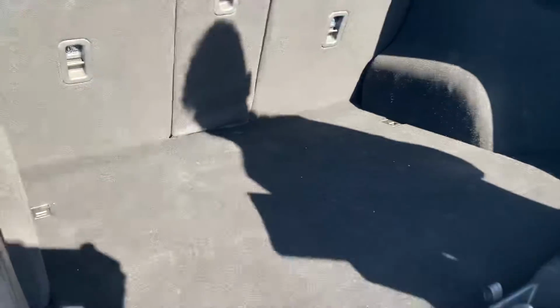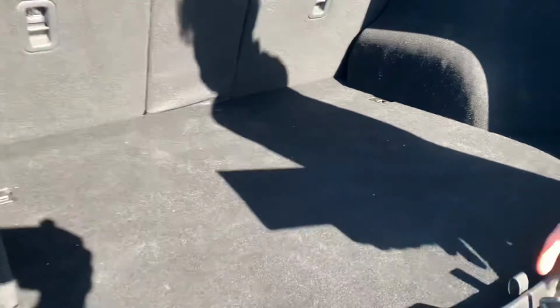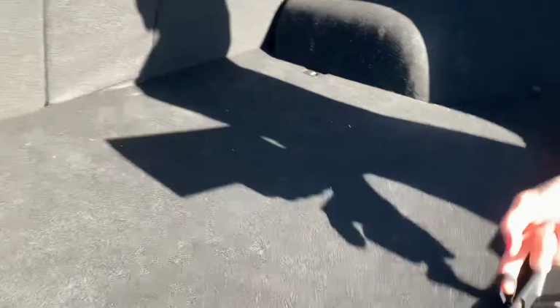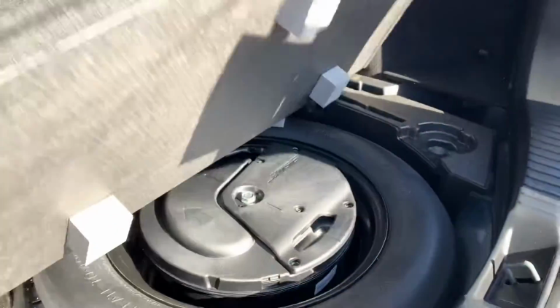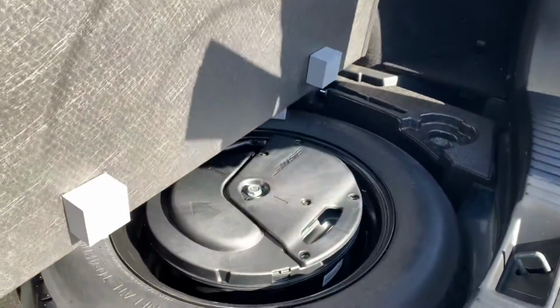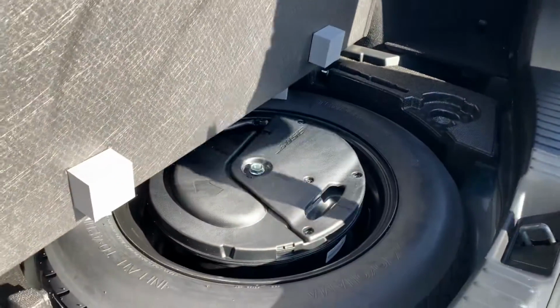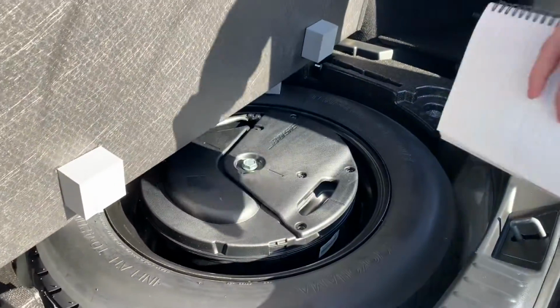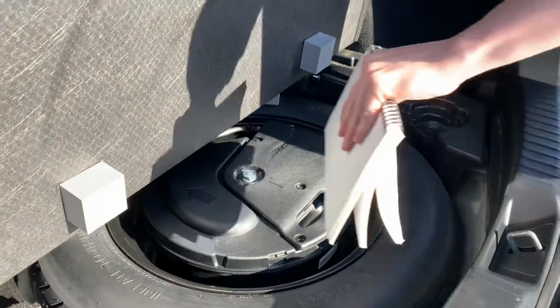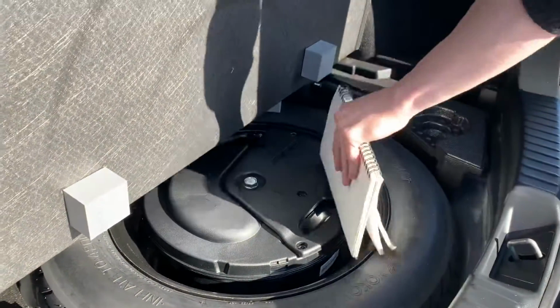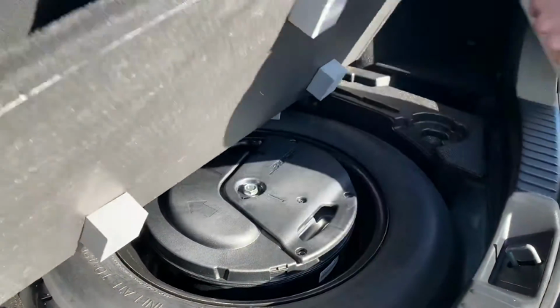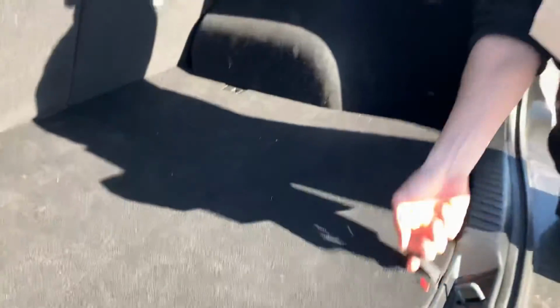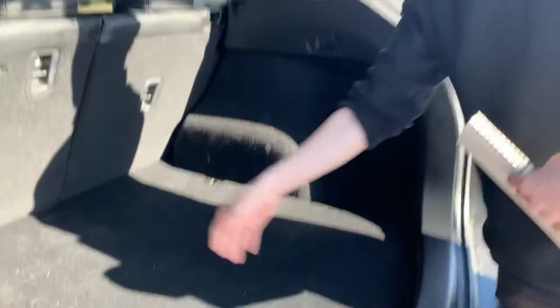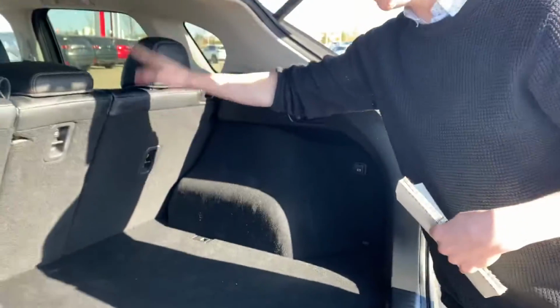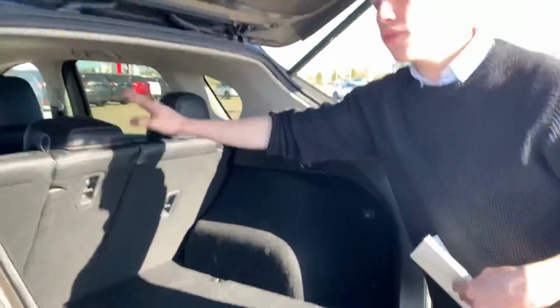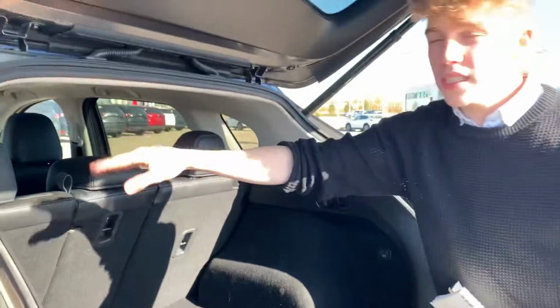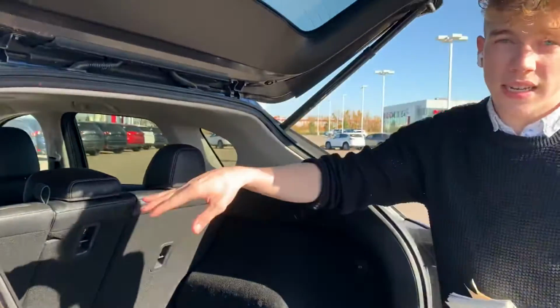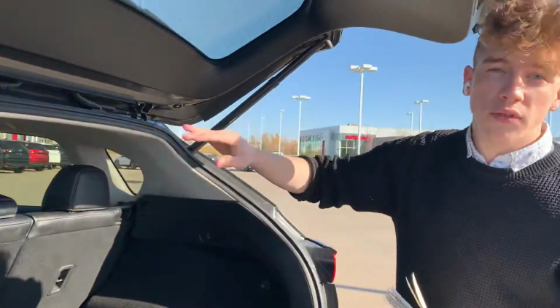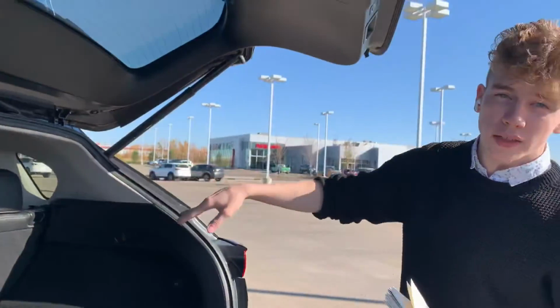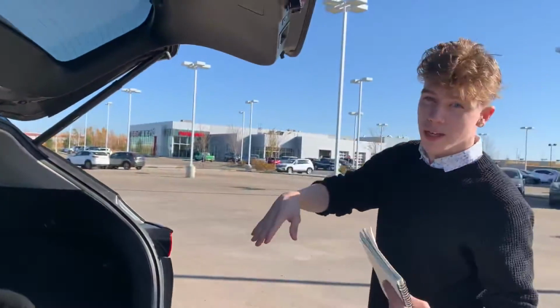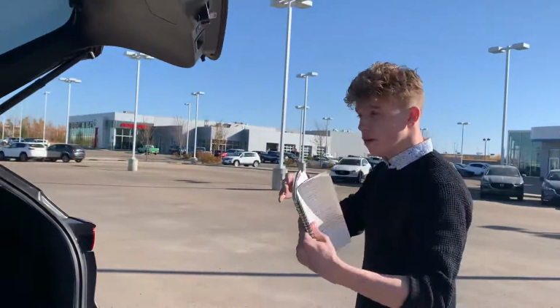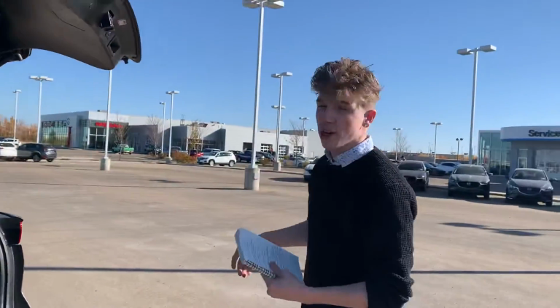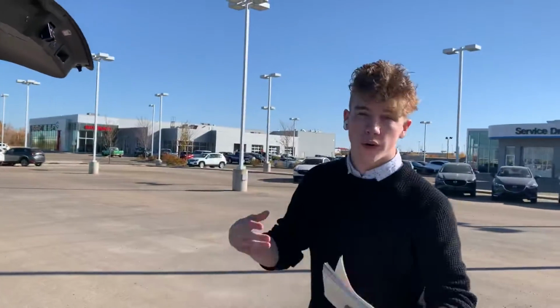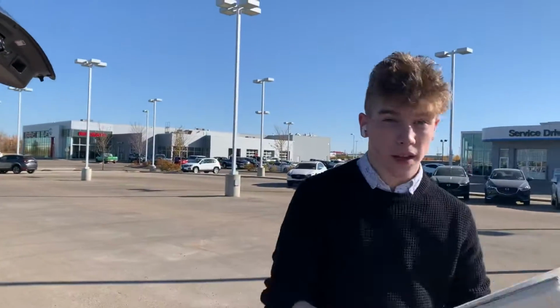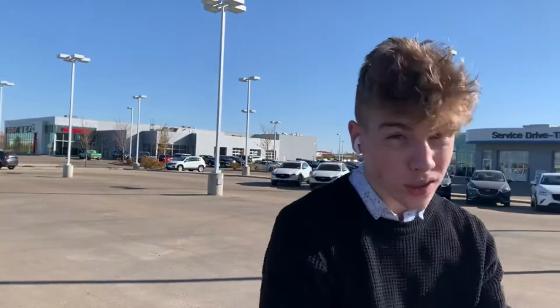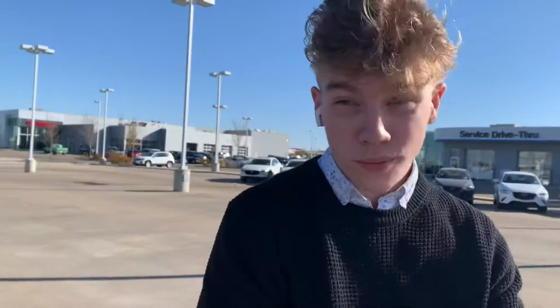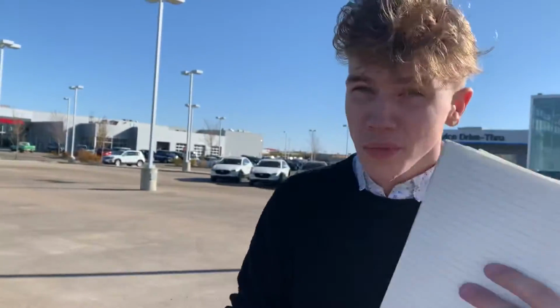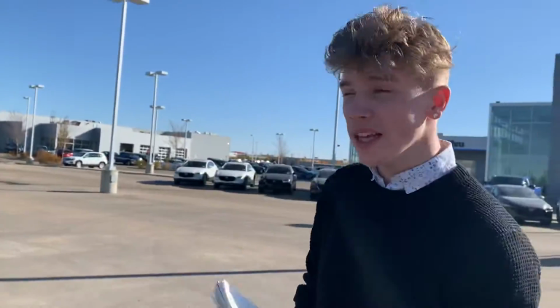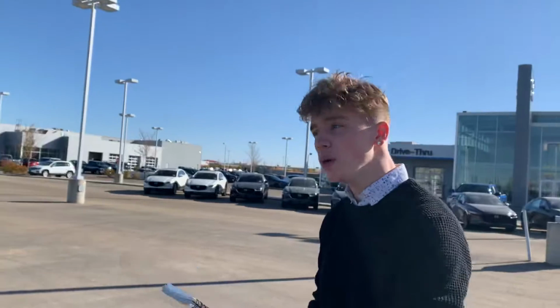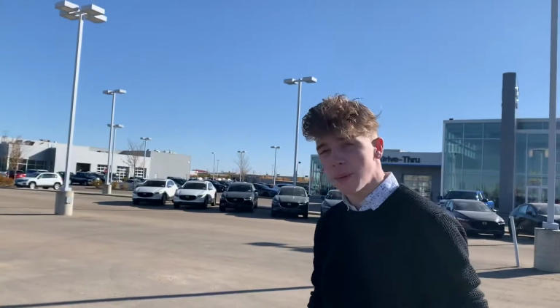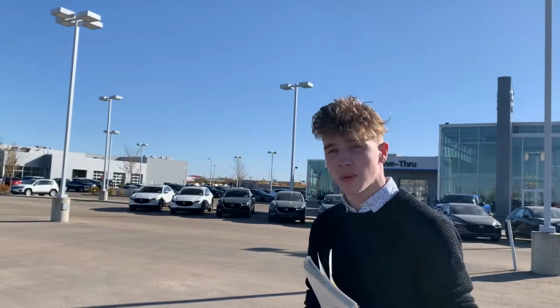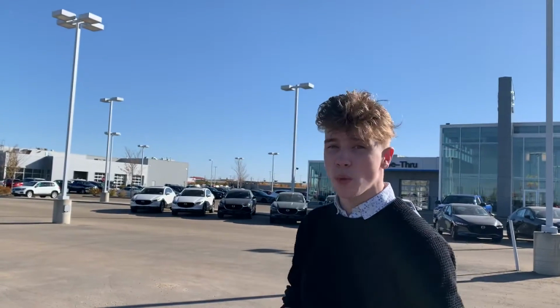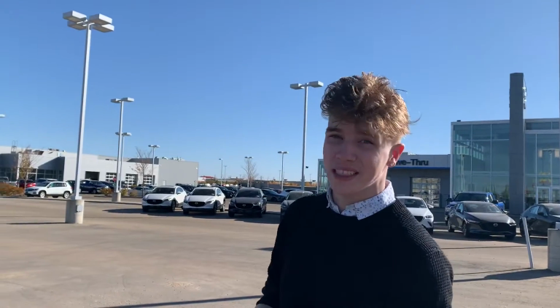Lots of space back here as well. You can lift up this tab for your spare jack and tire down below, along with your Bose subwoofer. You can also fold these seats down to give you some extra space for any cargo.